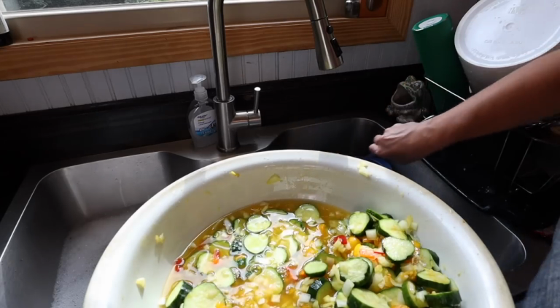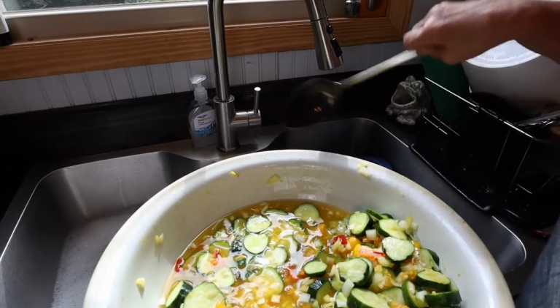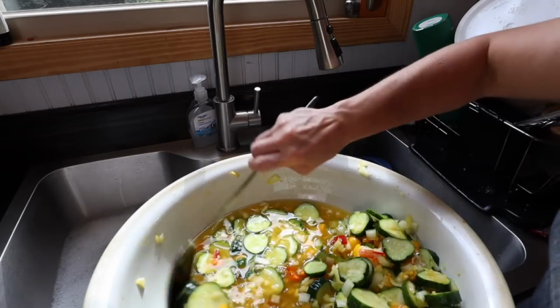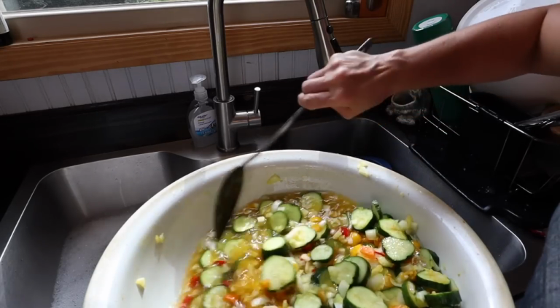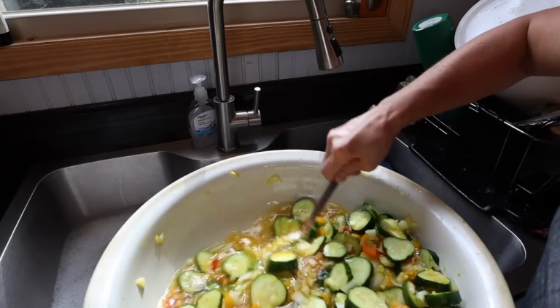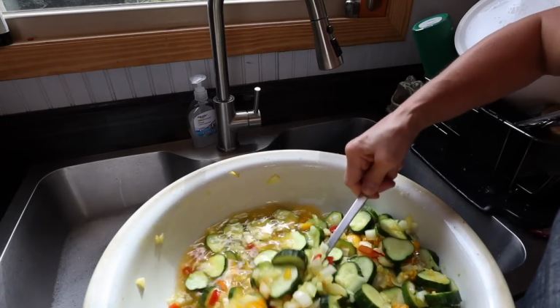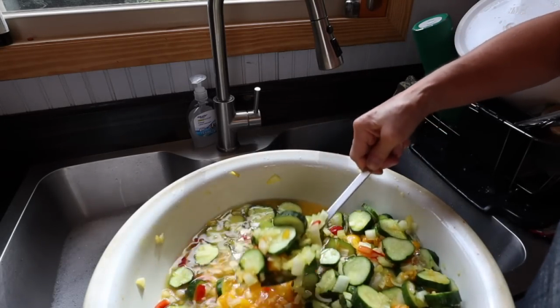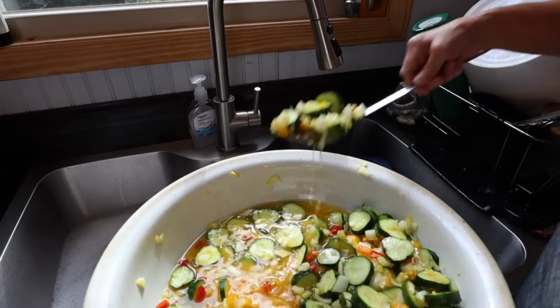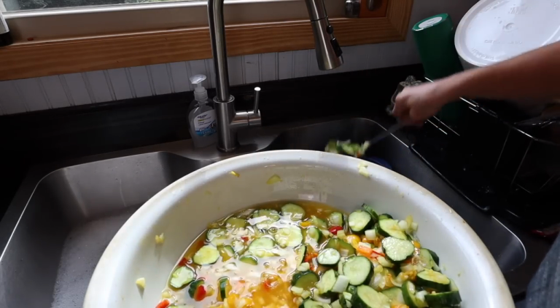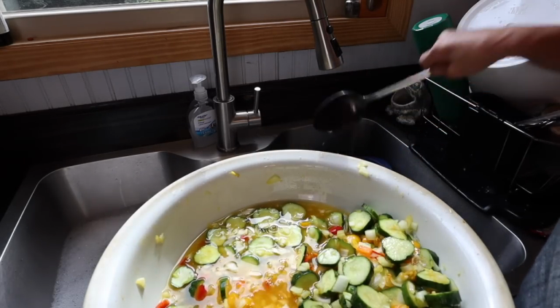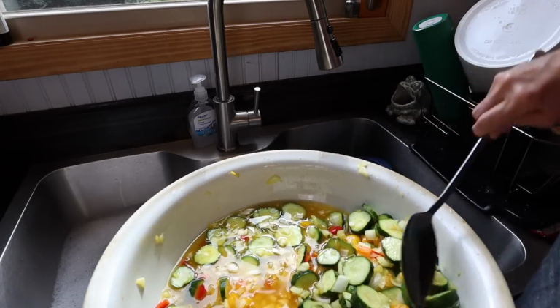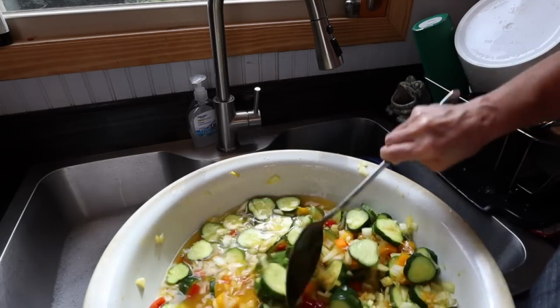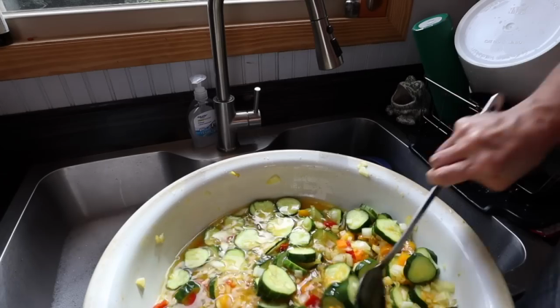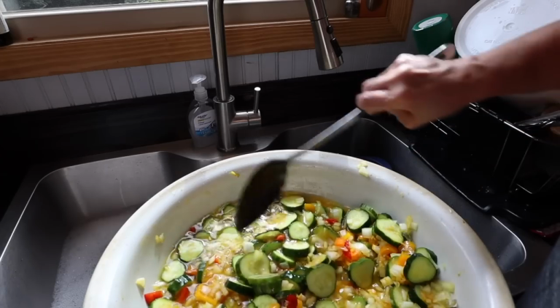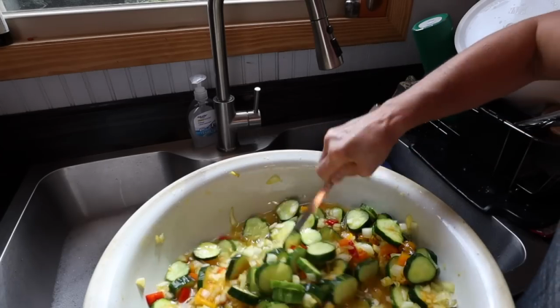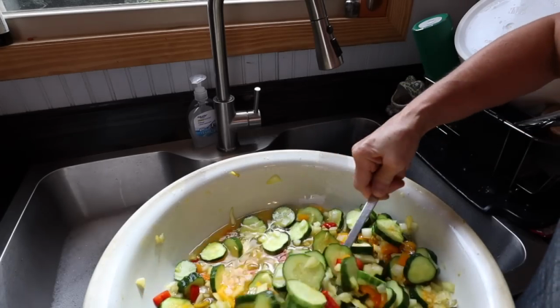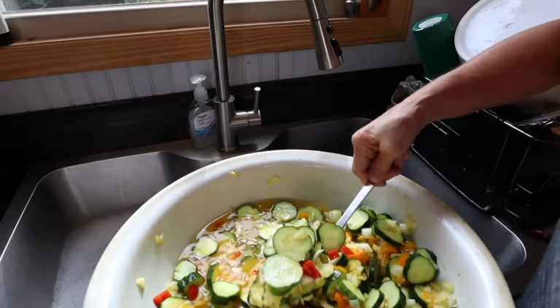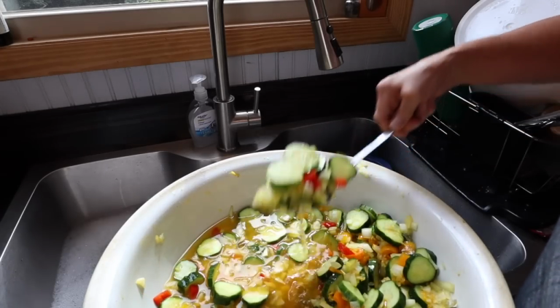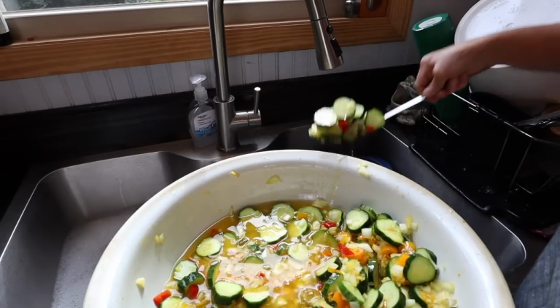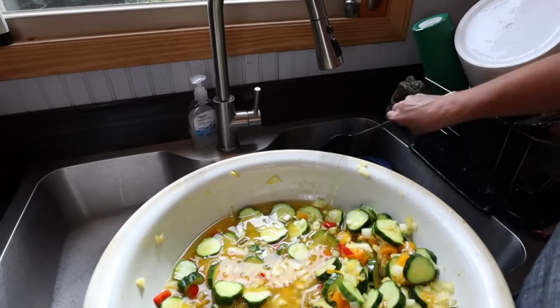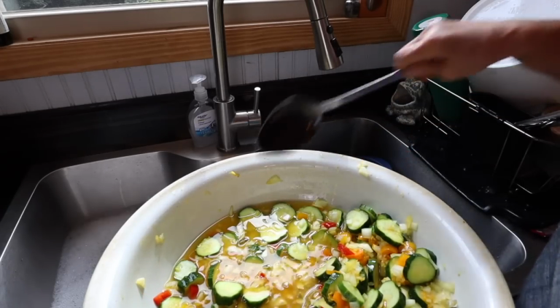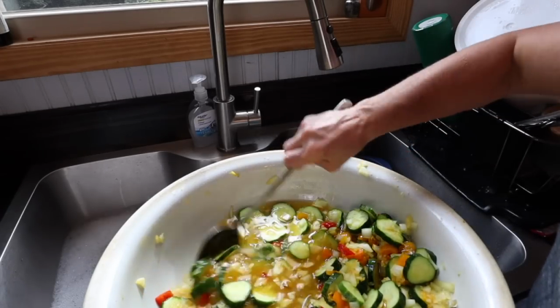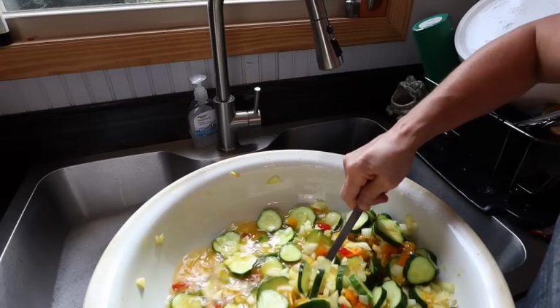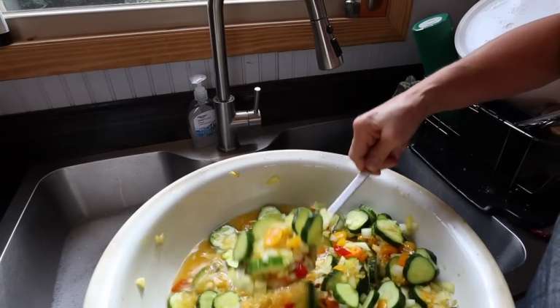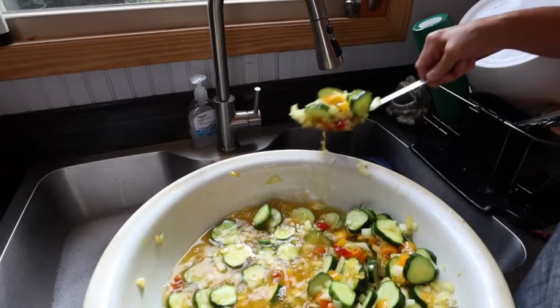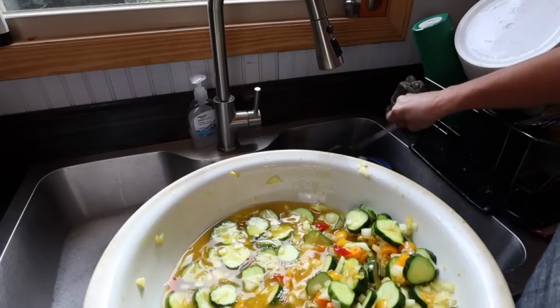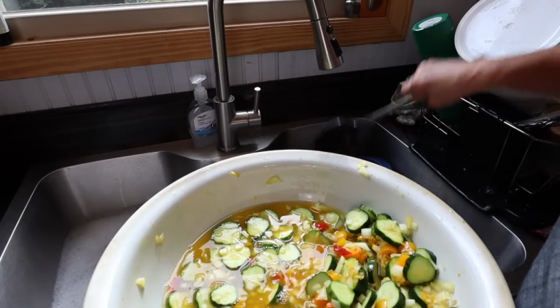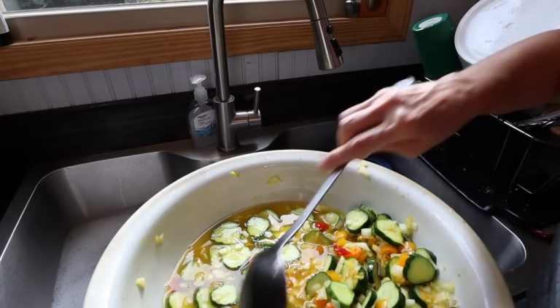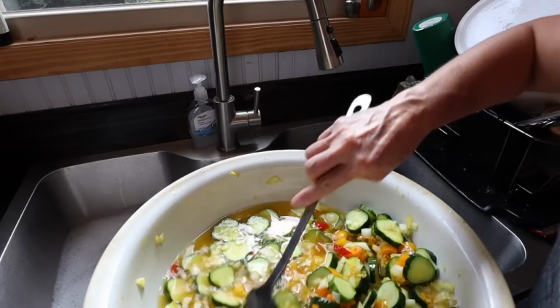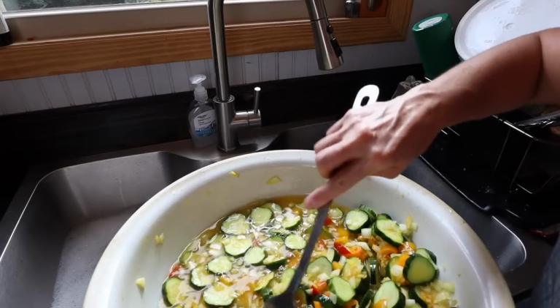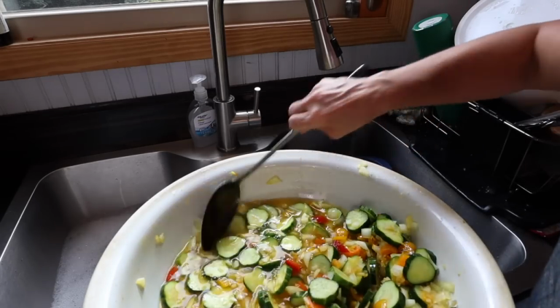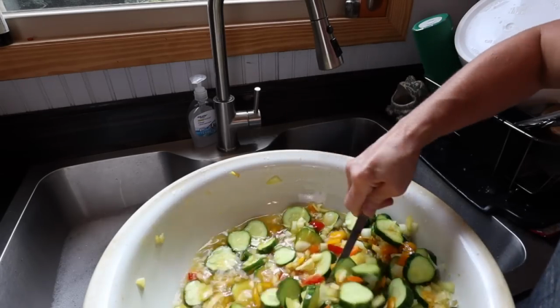You make pickles like this — this recipe especially, pretty much any pickles — really makes me, like Matt would say, starves me to death just smelling it. It smells so good.